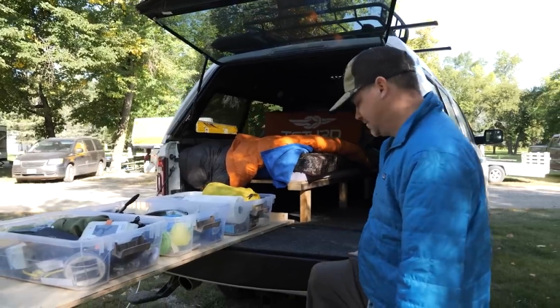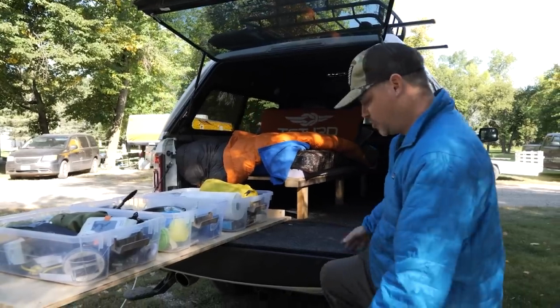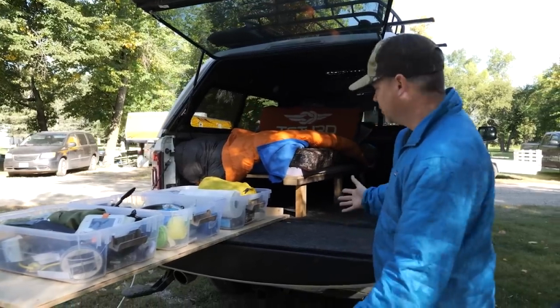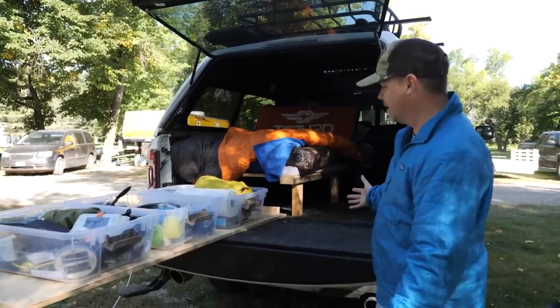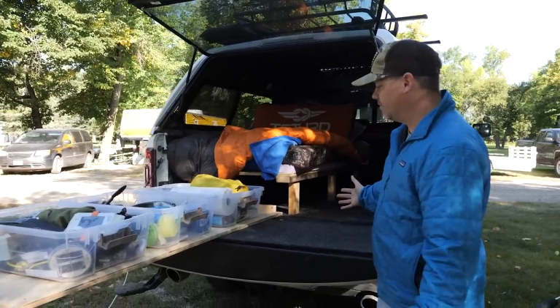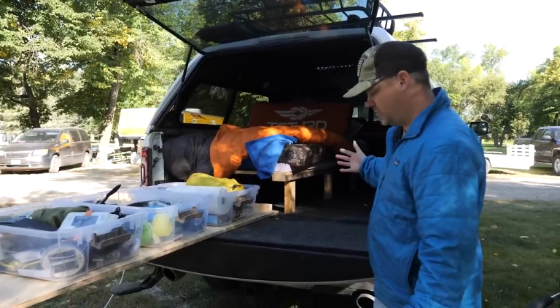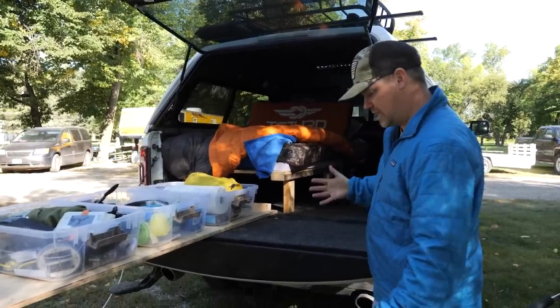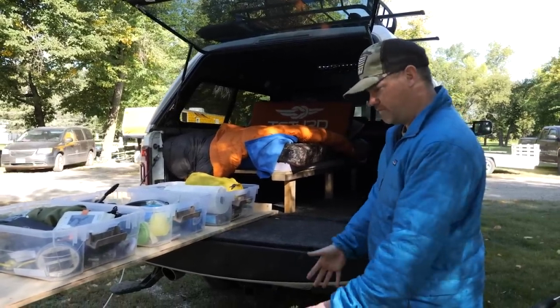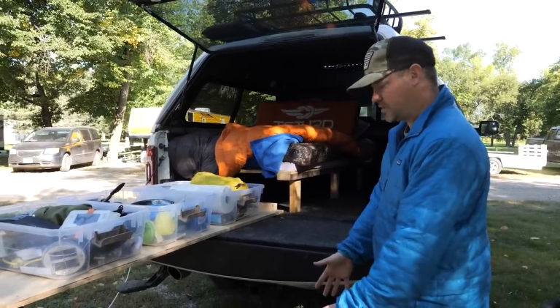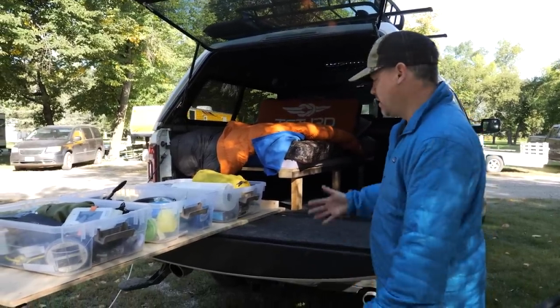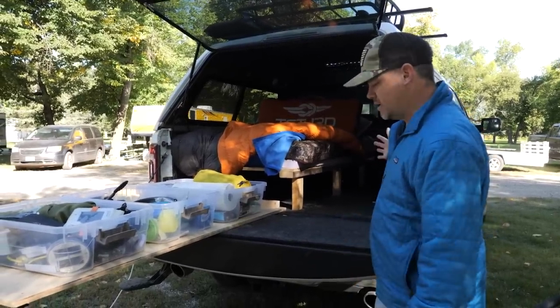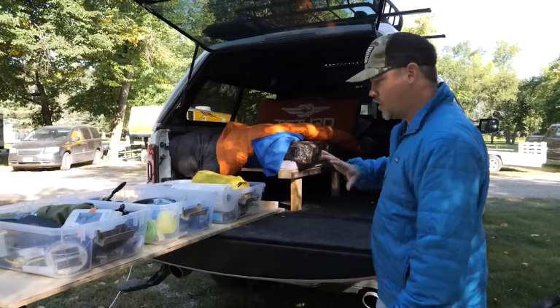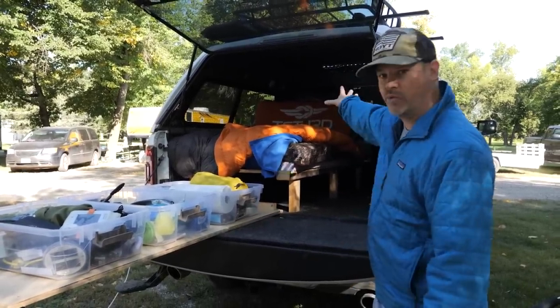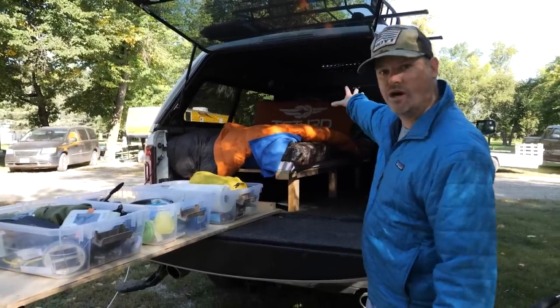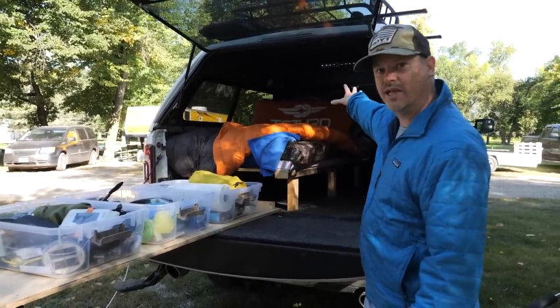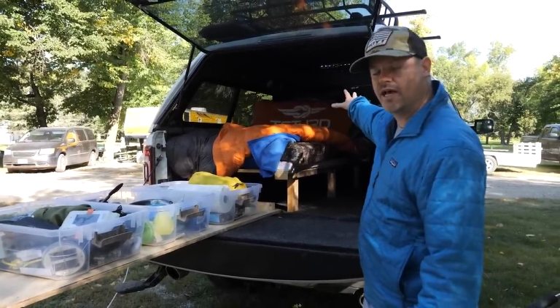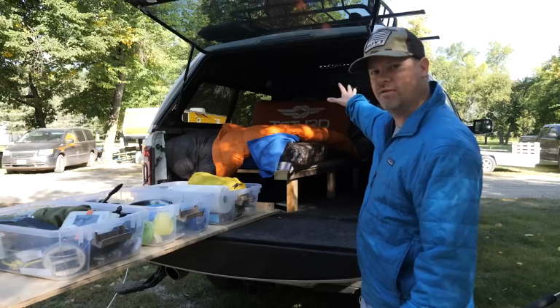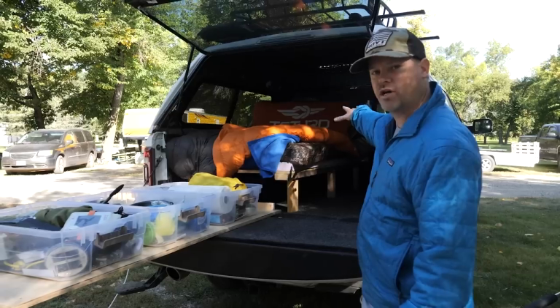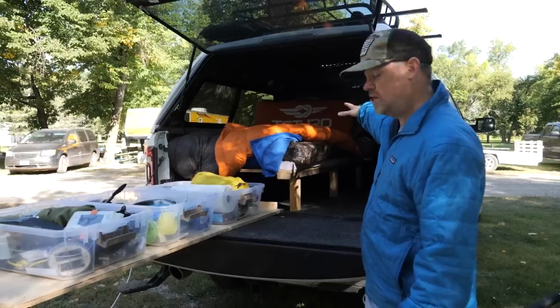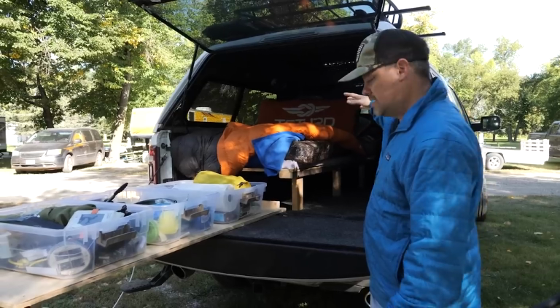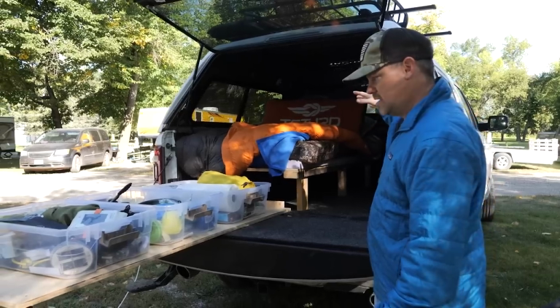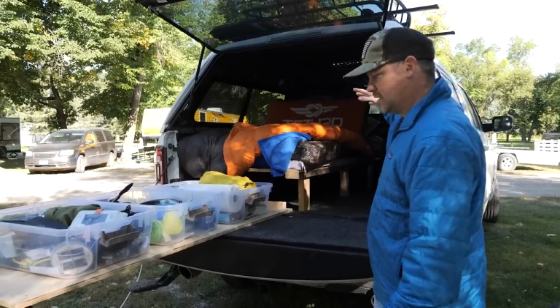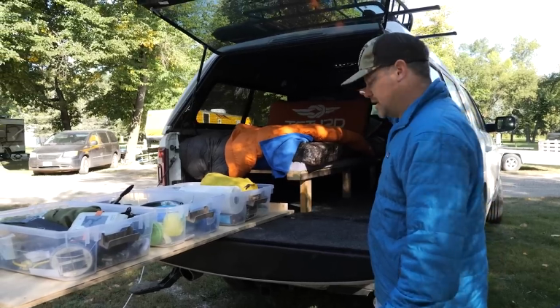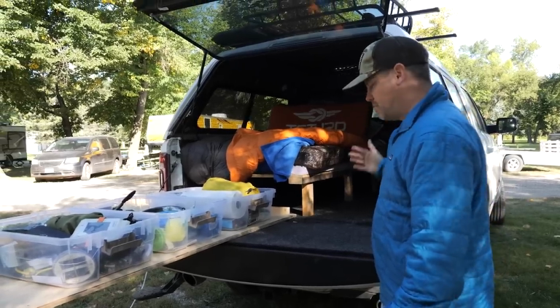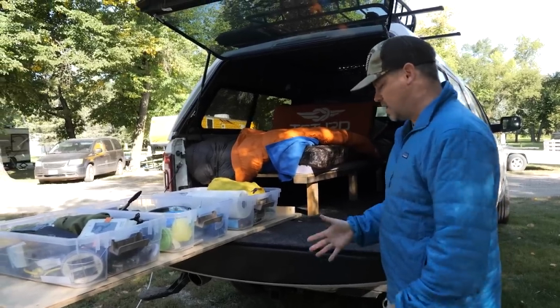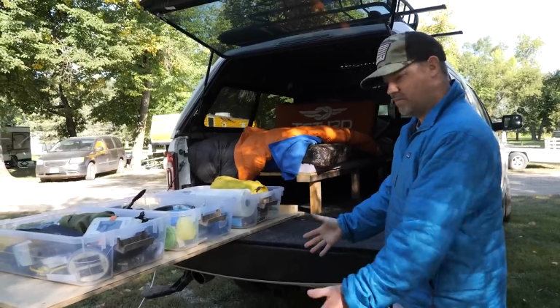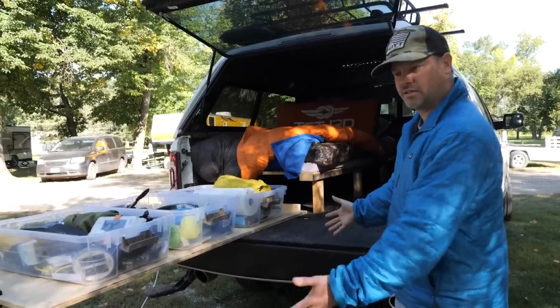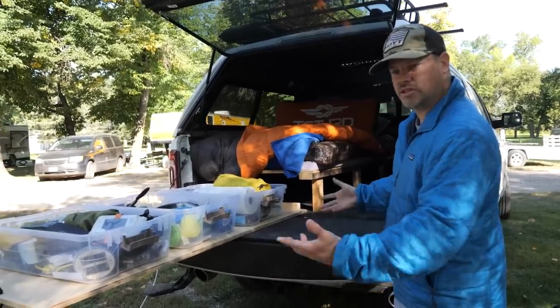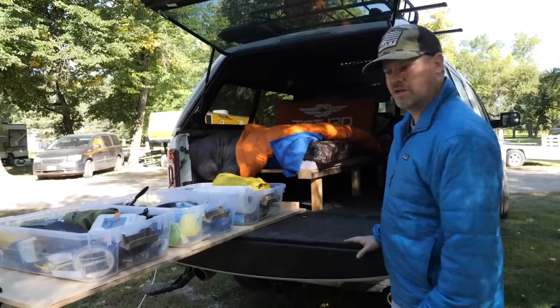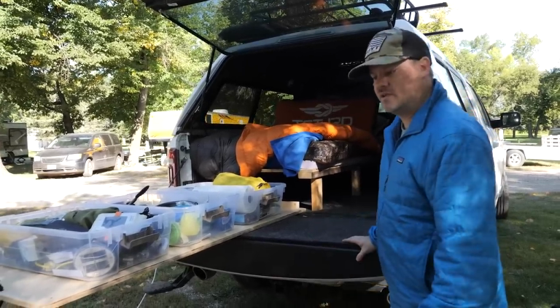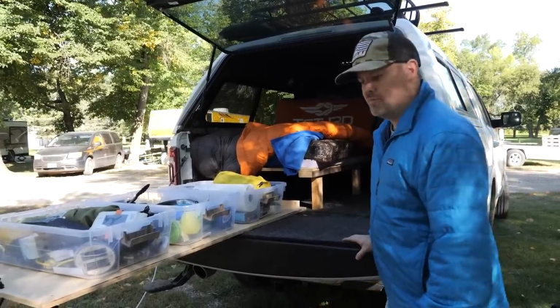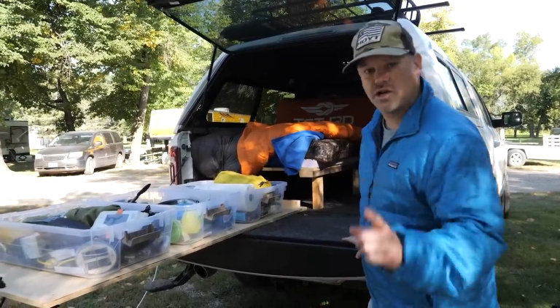This is pretty much how I lived. I left everything right here and we'd go out hunting every day in my truck. At the end of the day I'd back it up and basically just come back and I'd be ready to go.